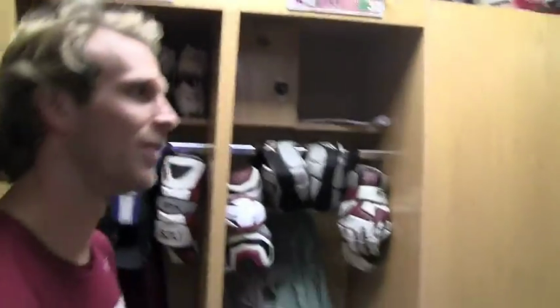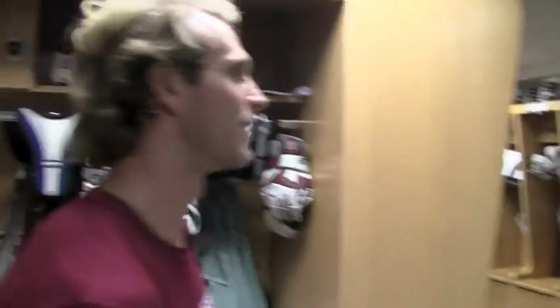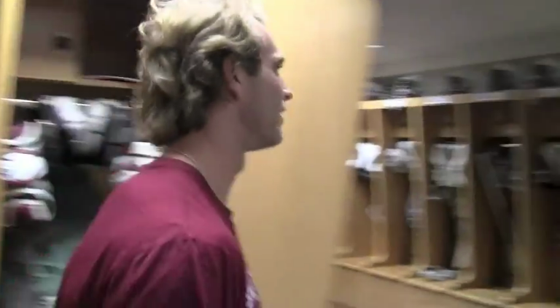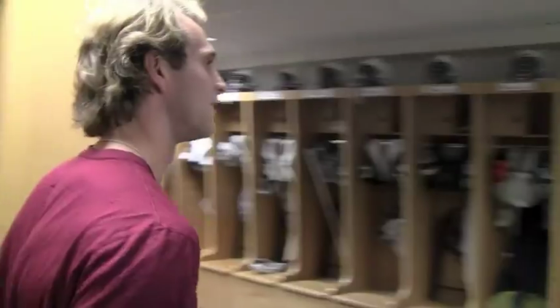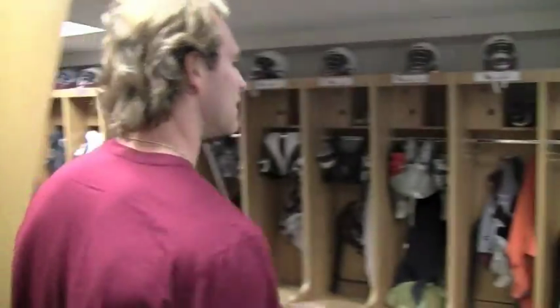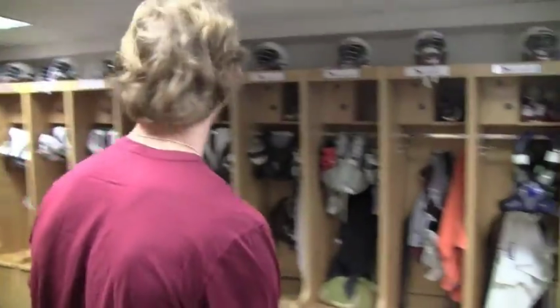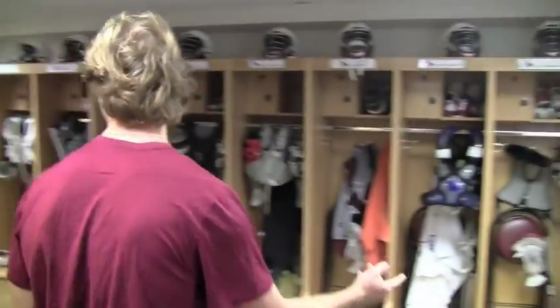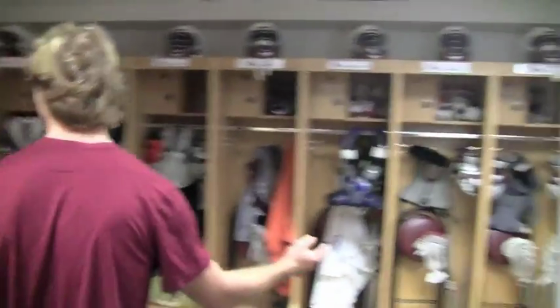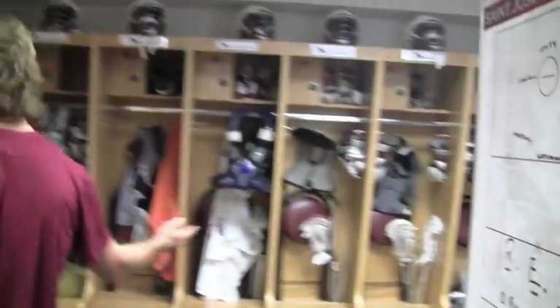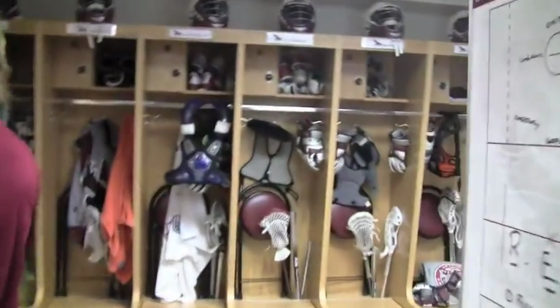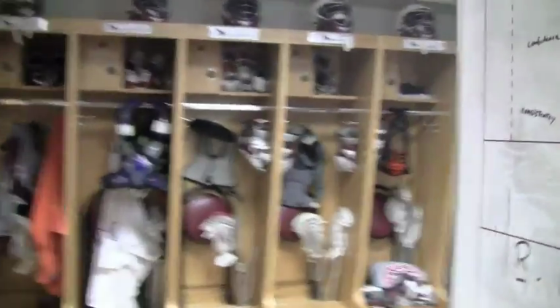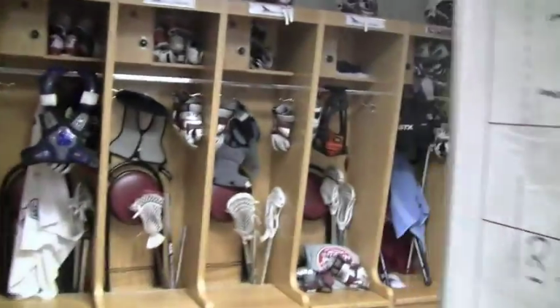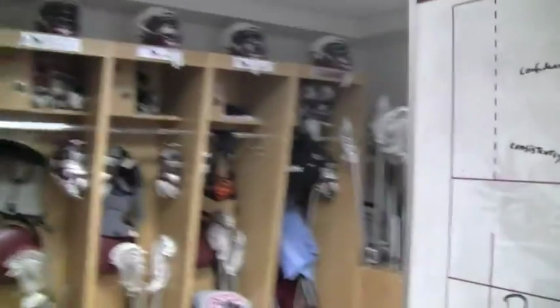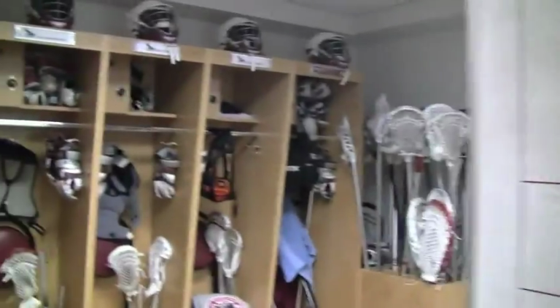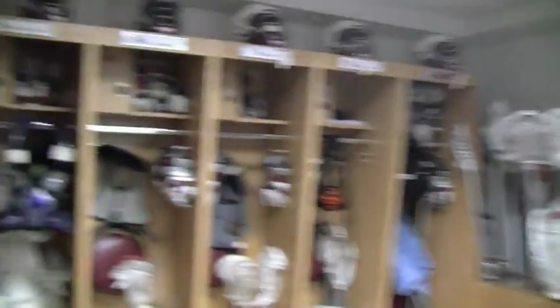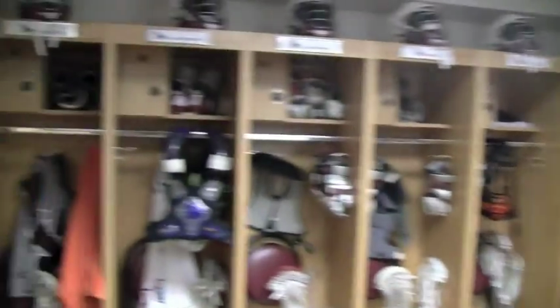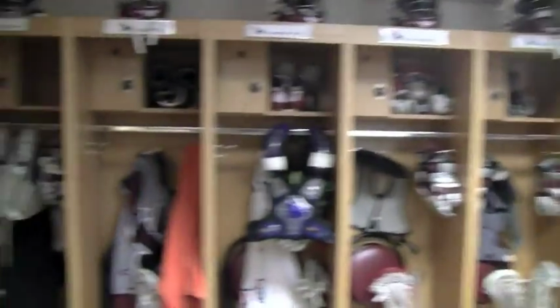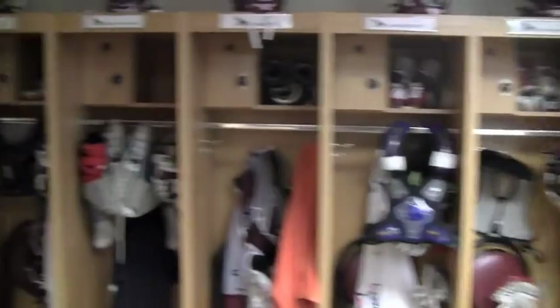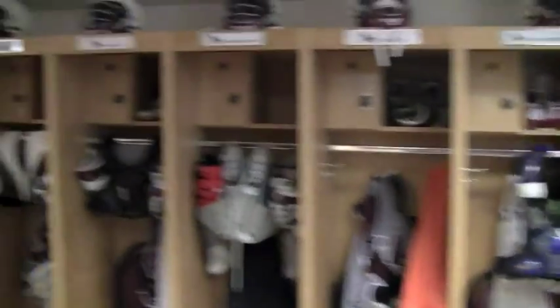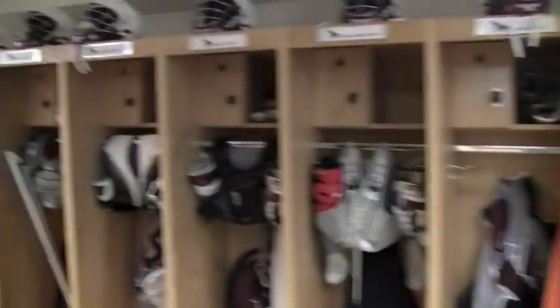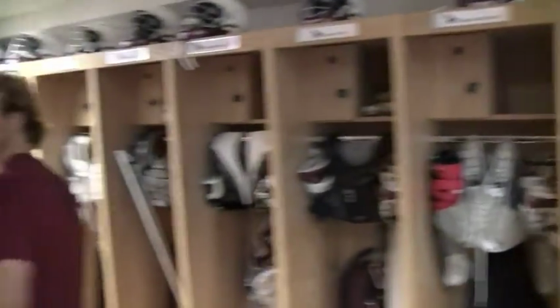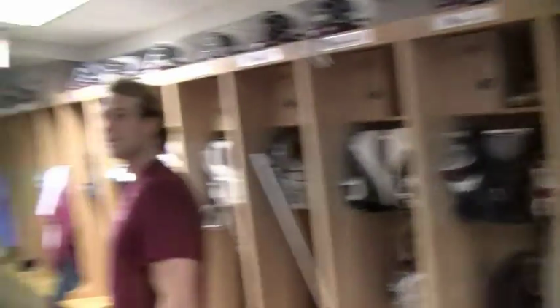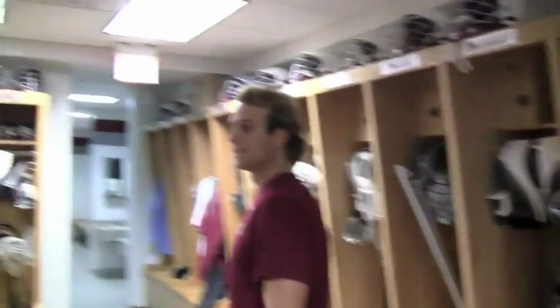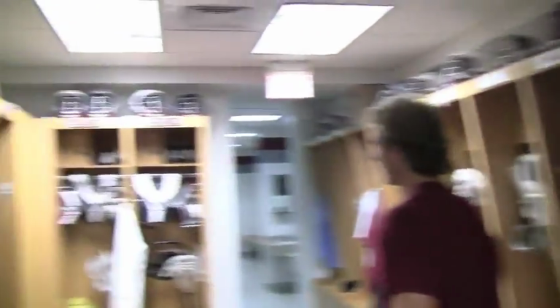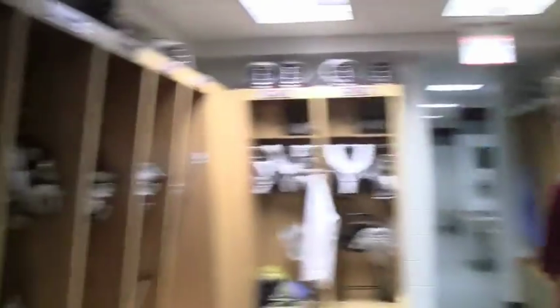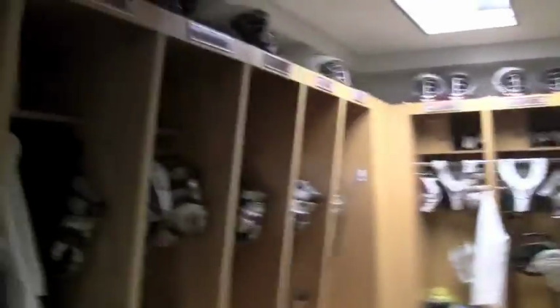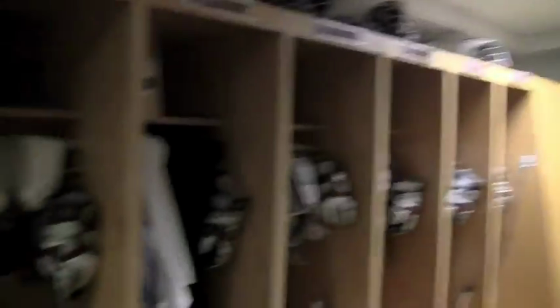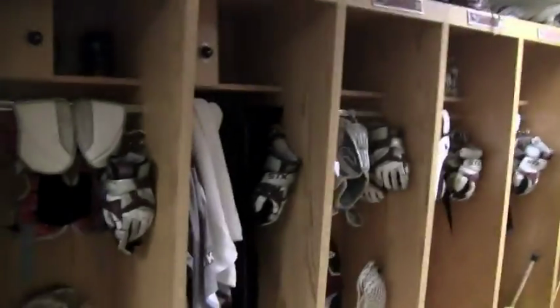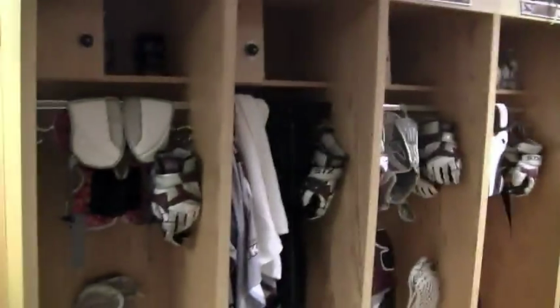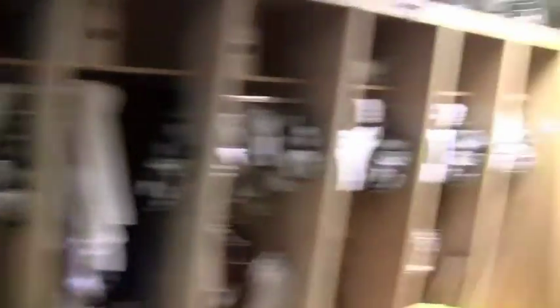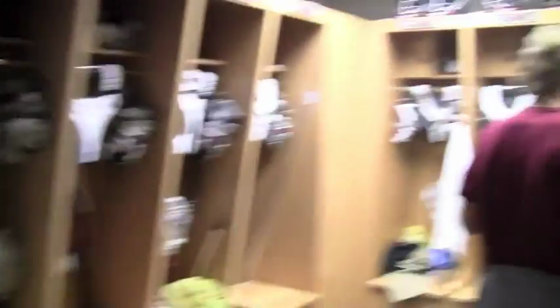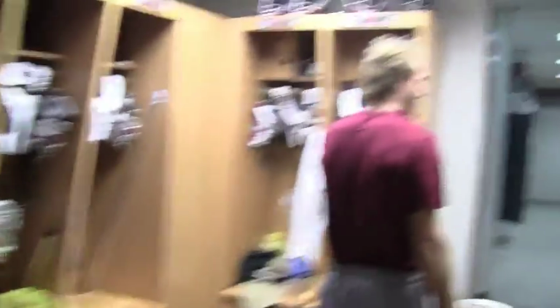Over here is the freshman wall and sophomore wall. Back there is the bathroom and showers.